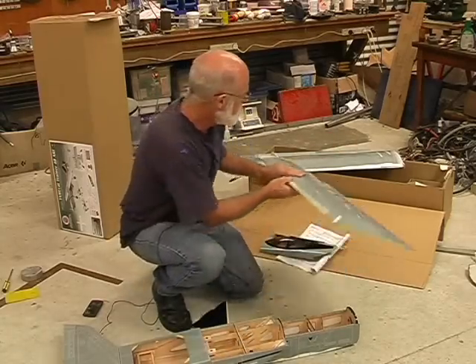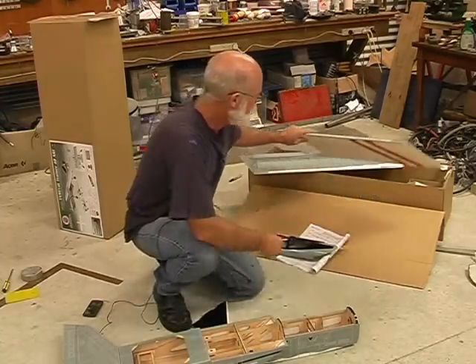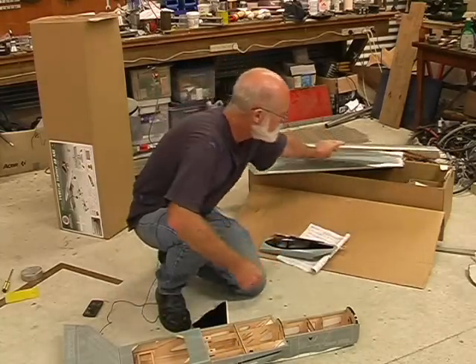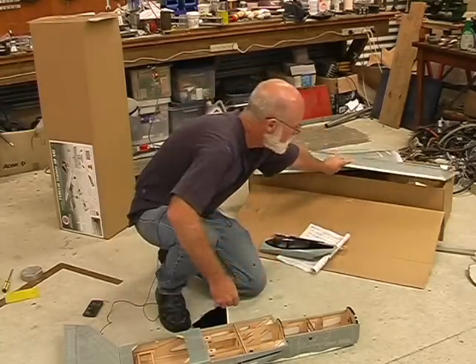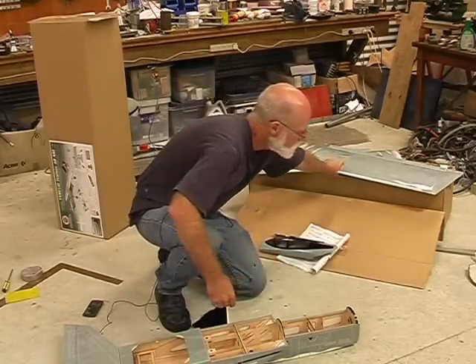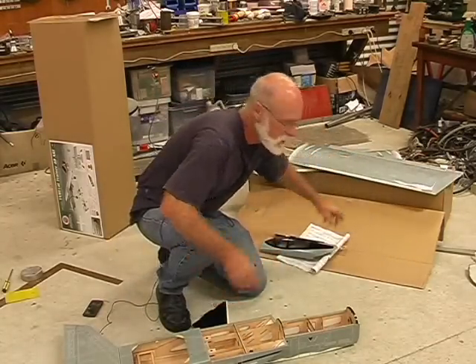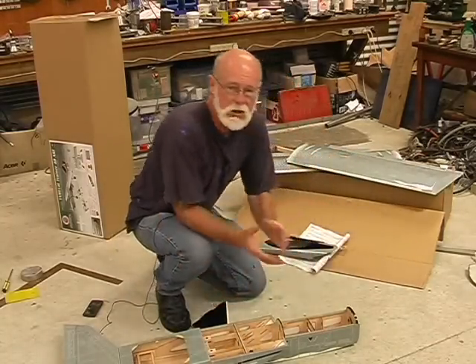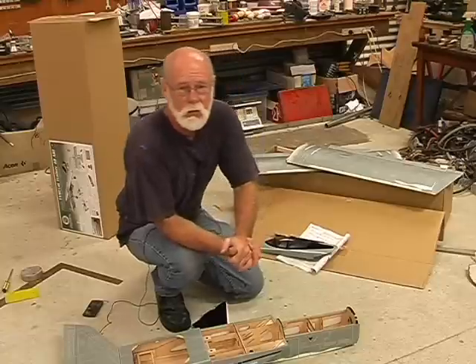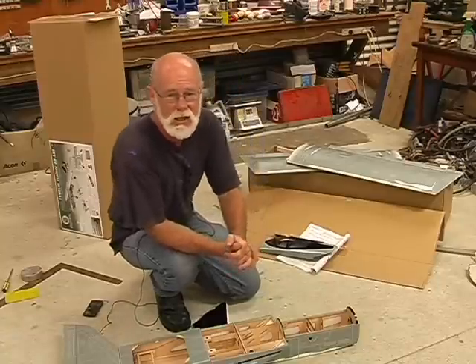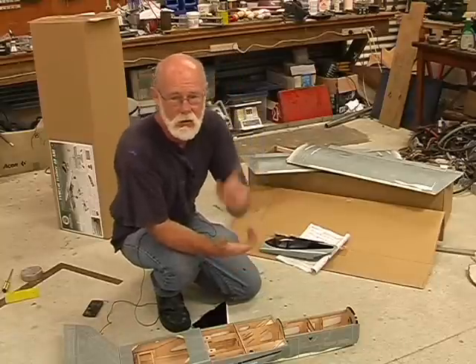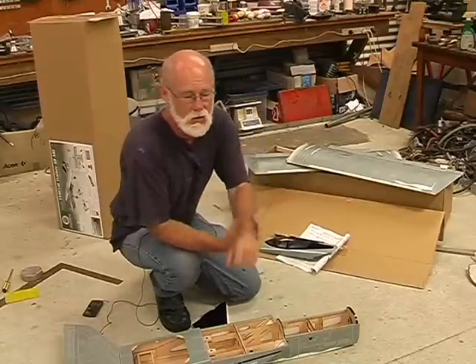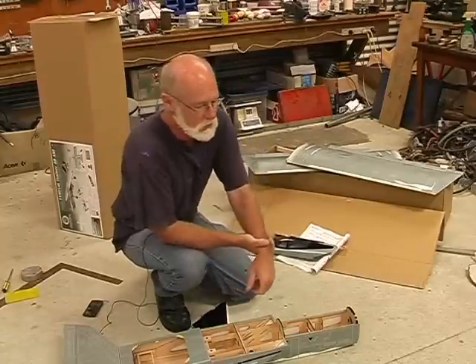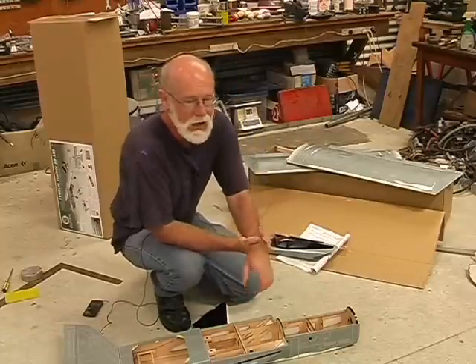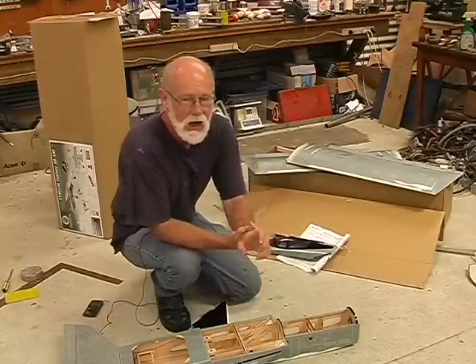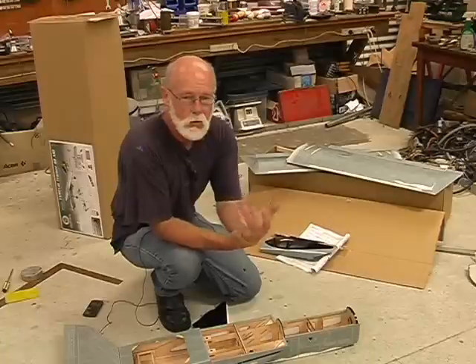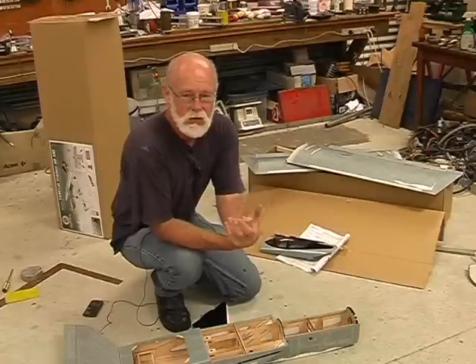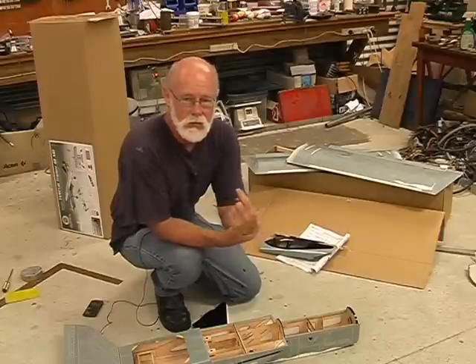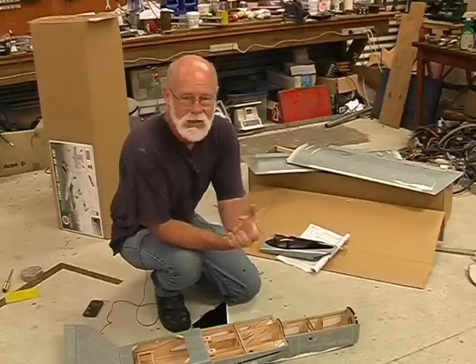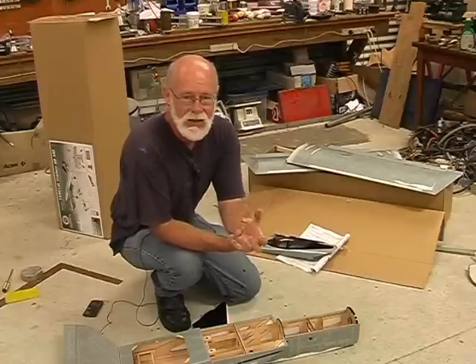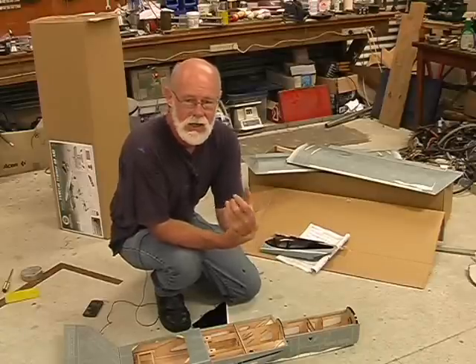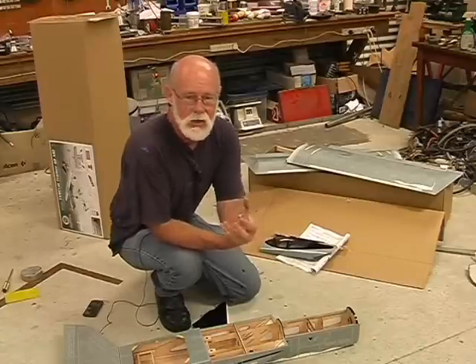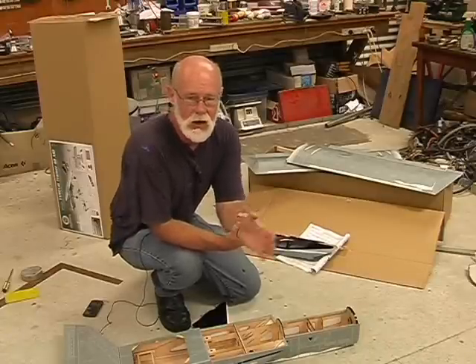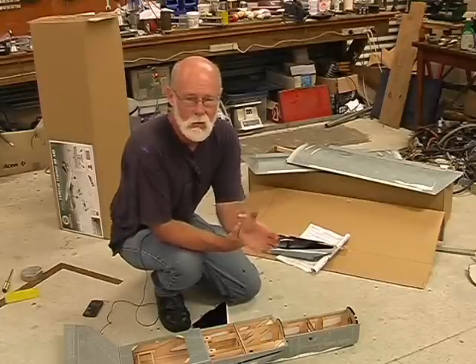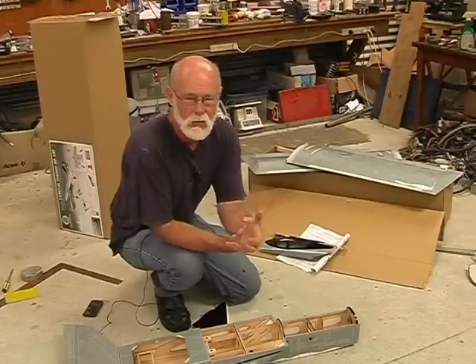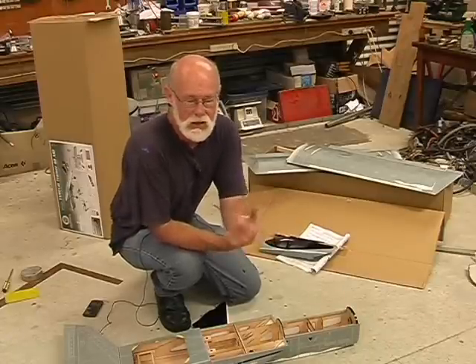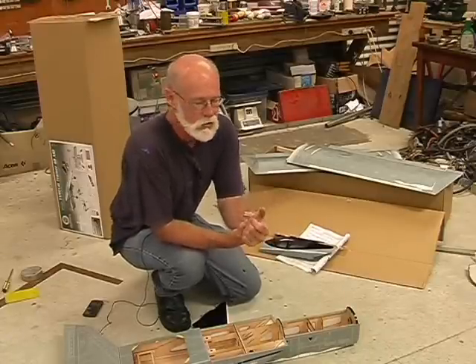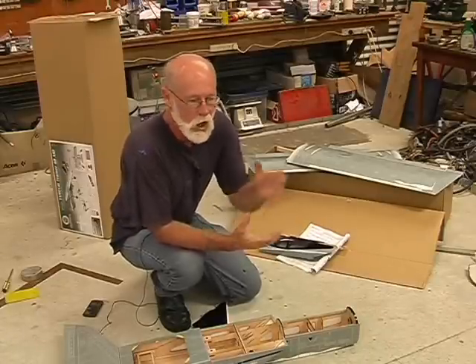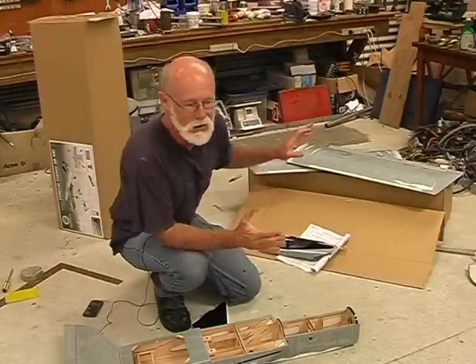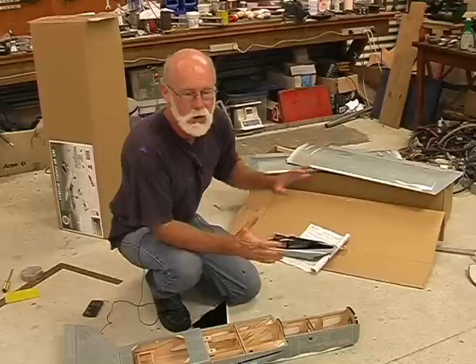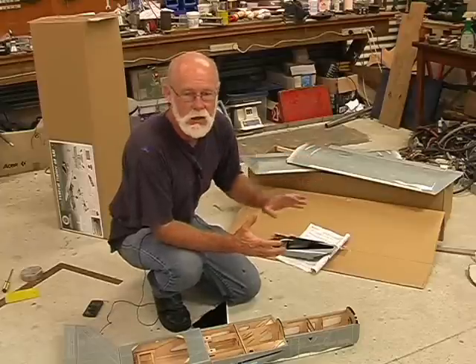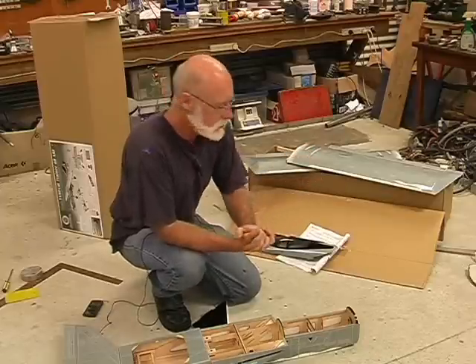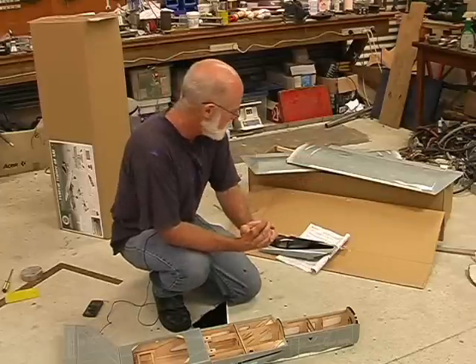I've done both wing halves. The instructions then said to join the wings together but I'm not going to do that yet, because through the wing will have to come some fuel lines and some of the engine mount and I haven't quite worked out exactly how I'm going to do that. So I'm going to leave the wing joining until much later.